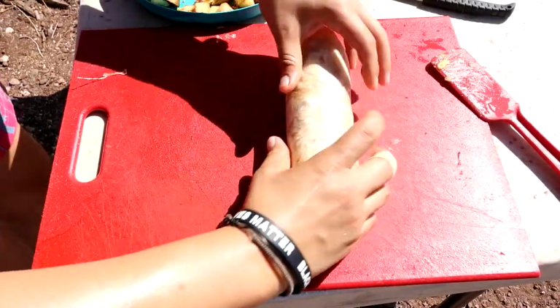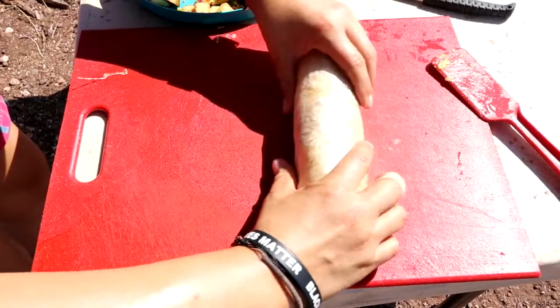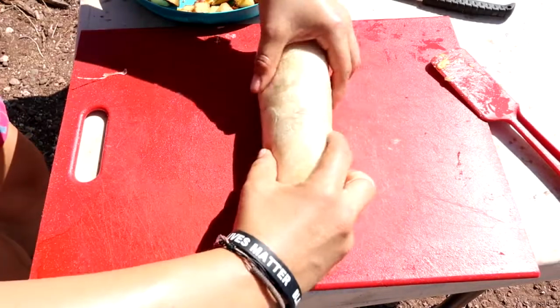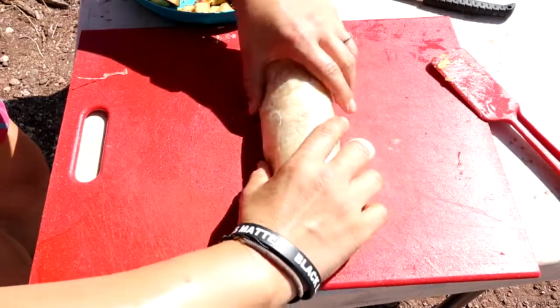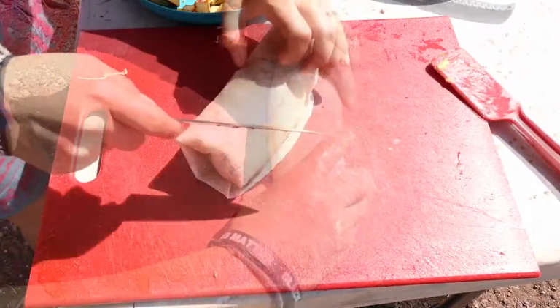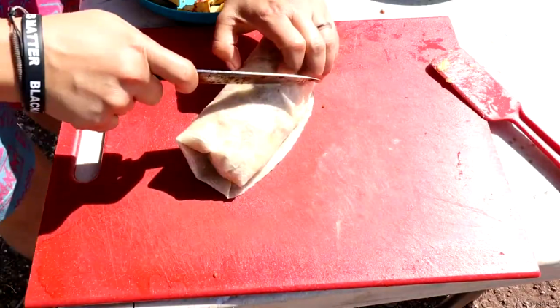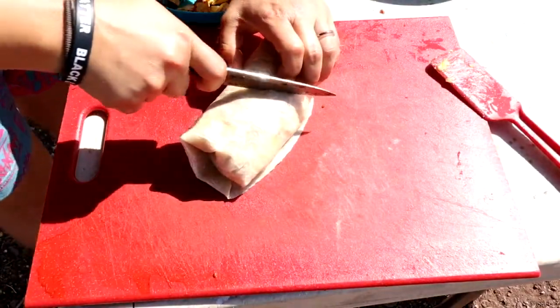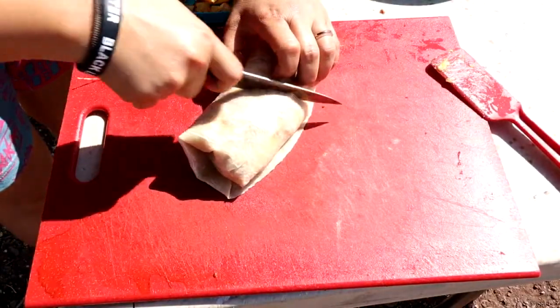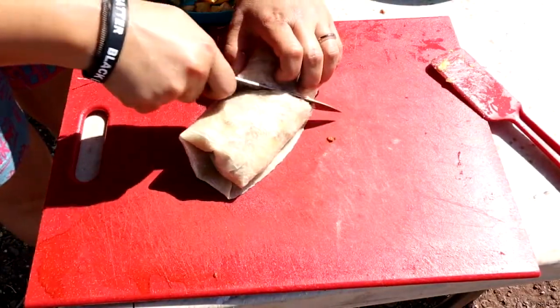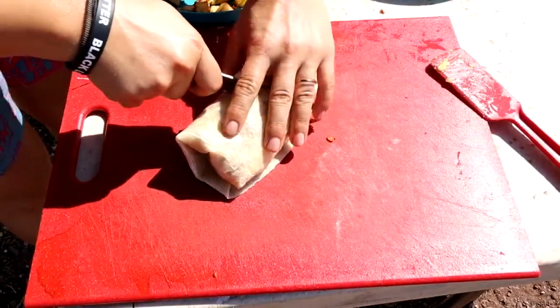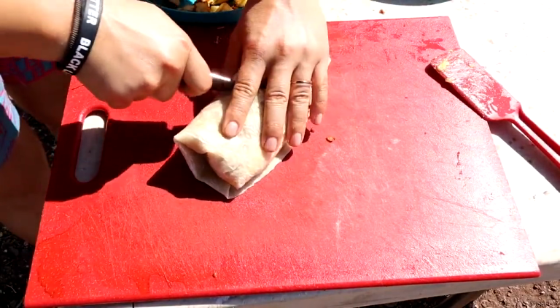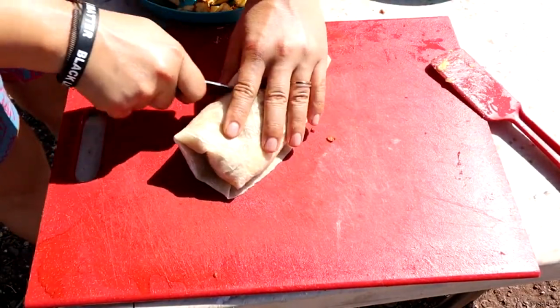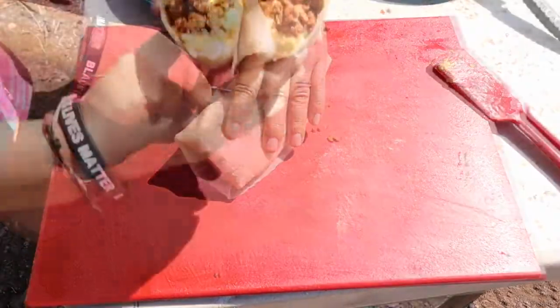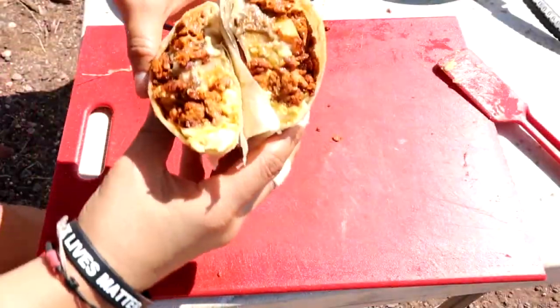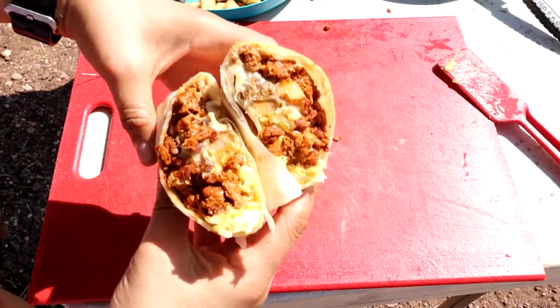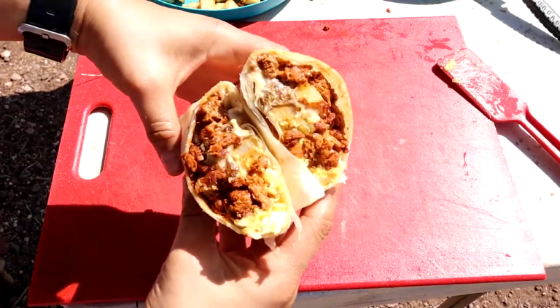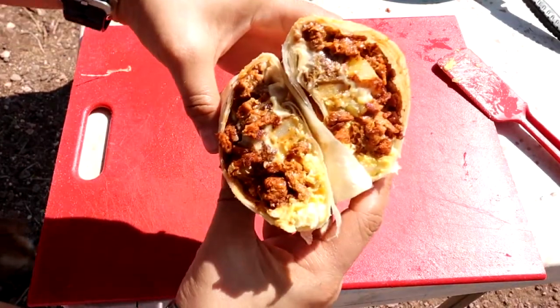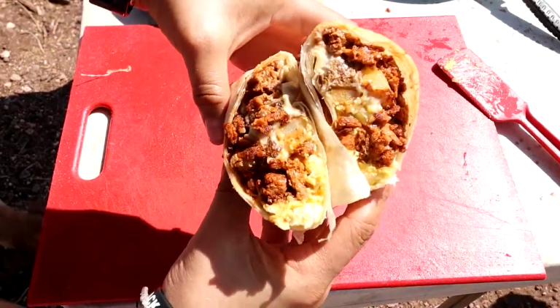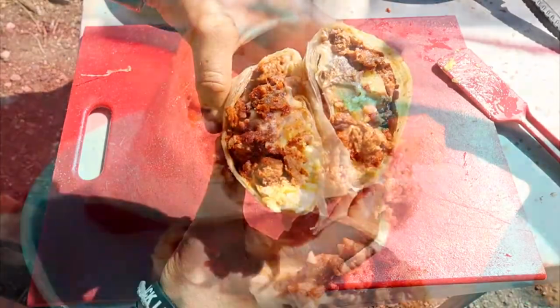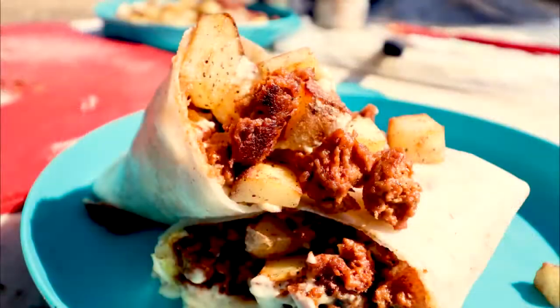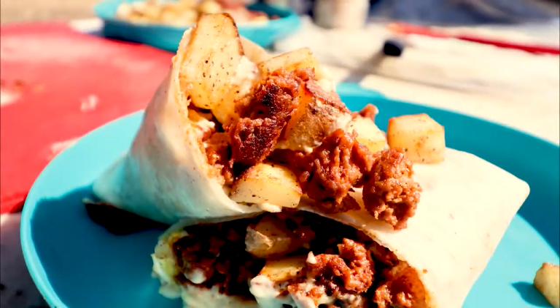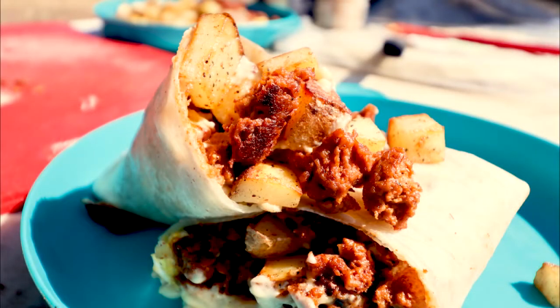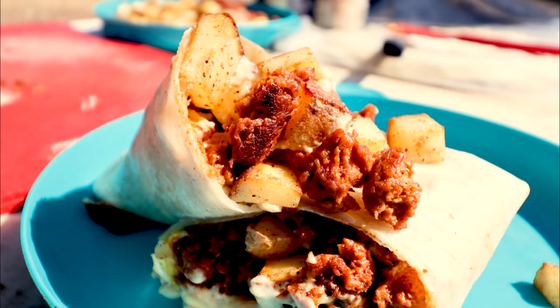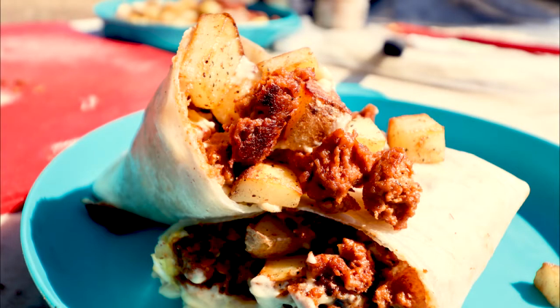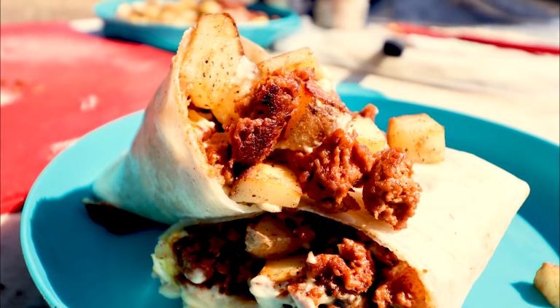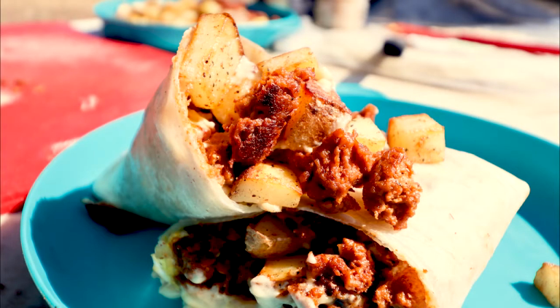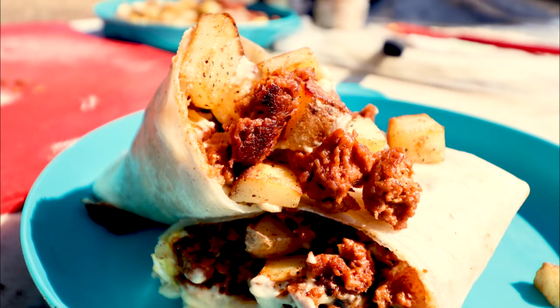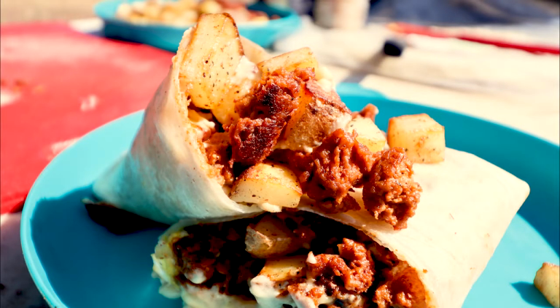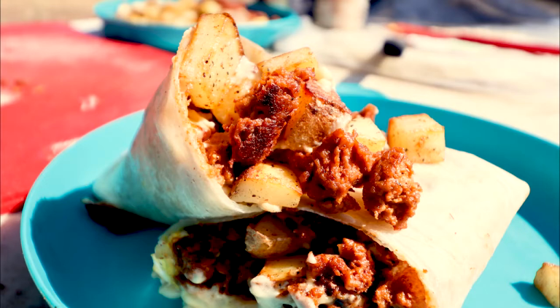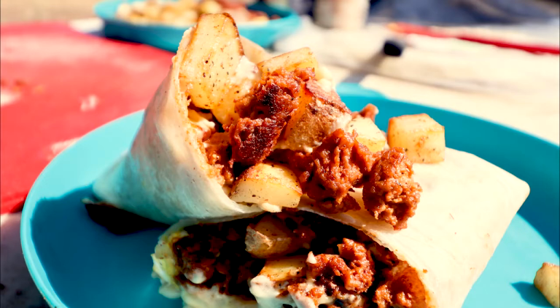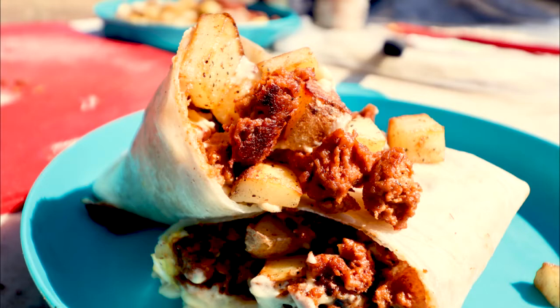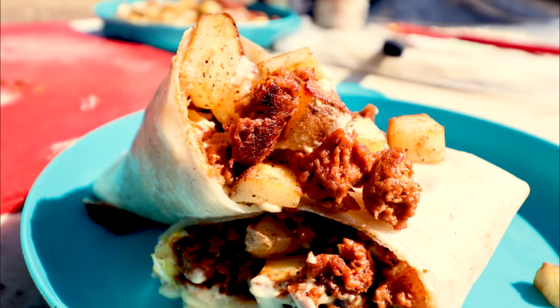All right, now let's cut into this bad boy and see what we have. Wow. Absolutely delicious. I have to tell you, the combination of the crispy potatoes and the queso were just phenomenal.